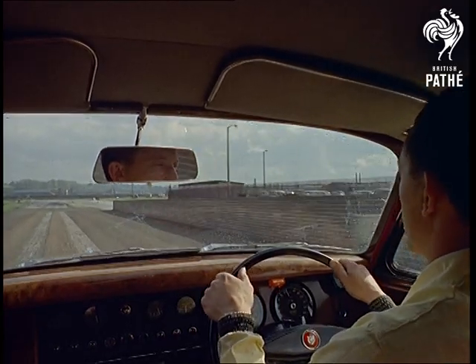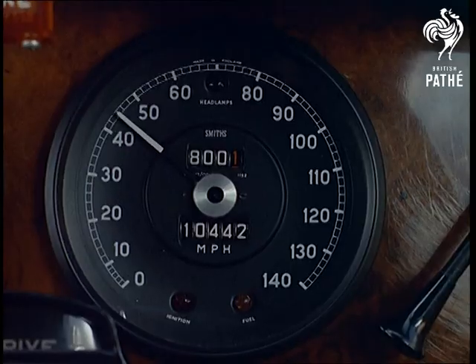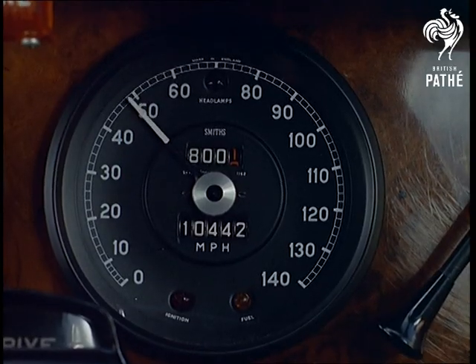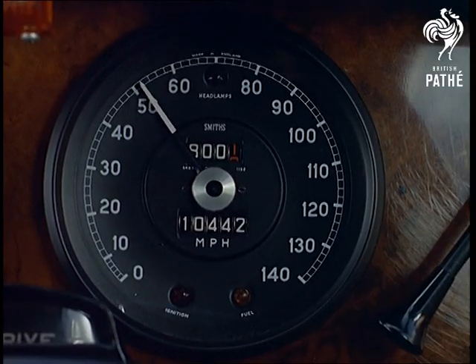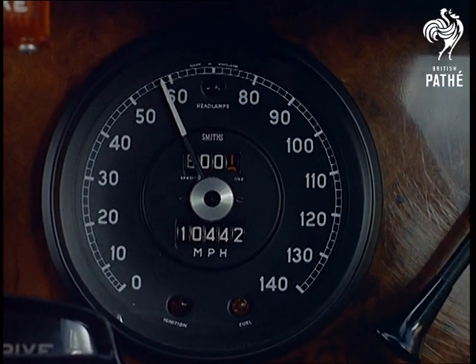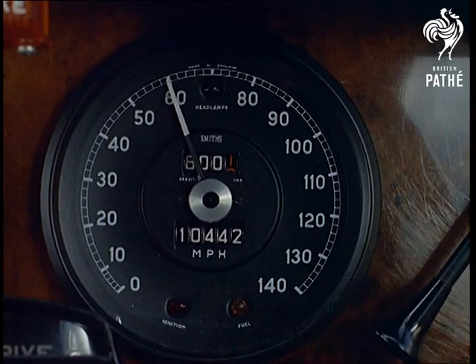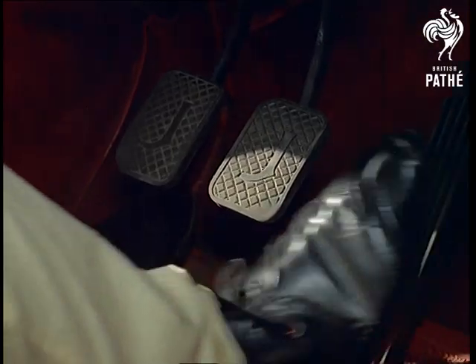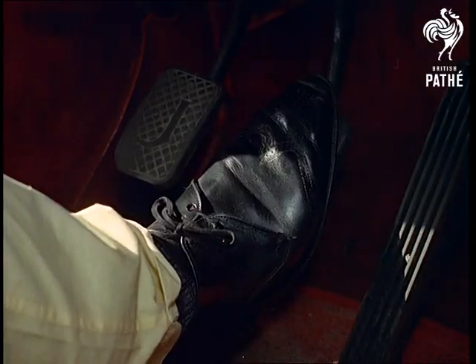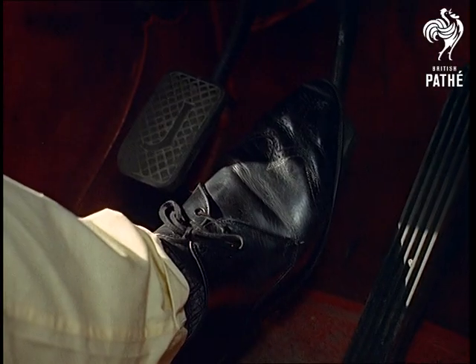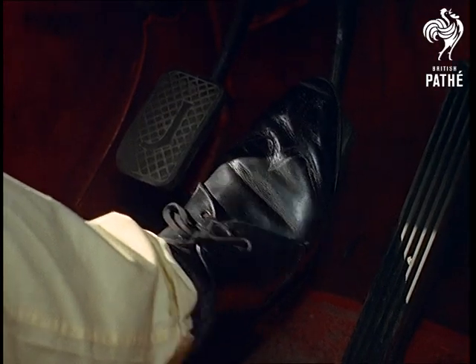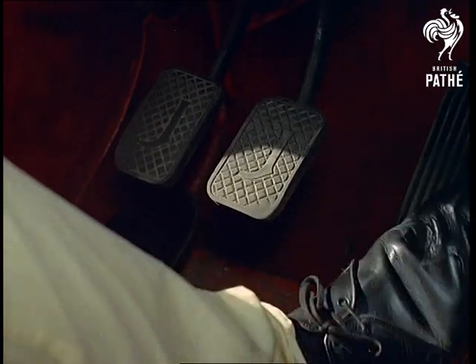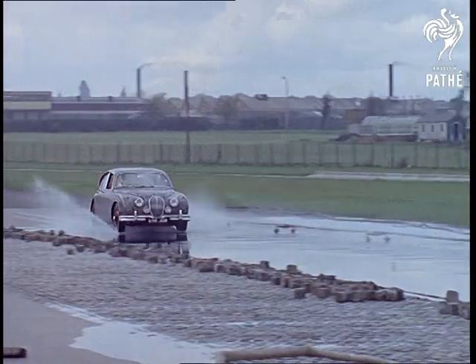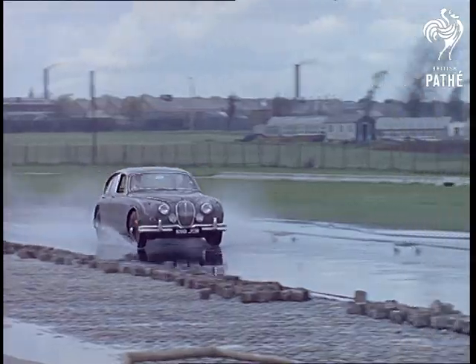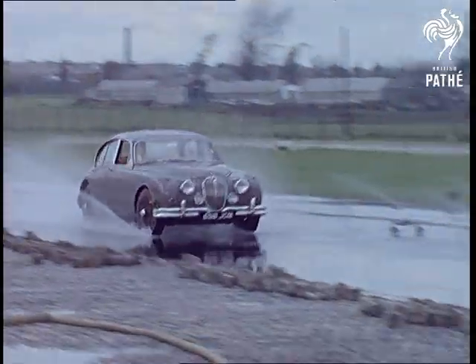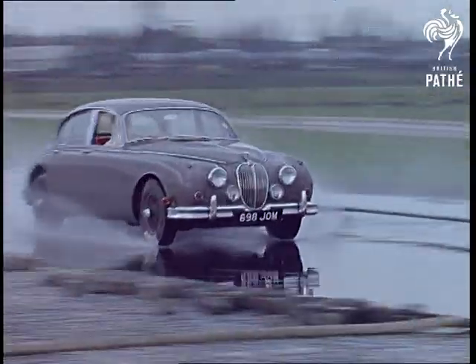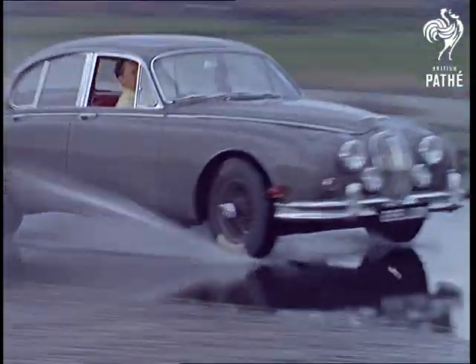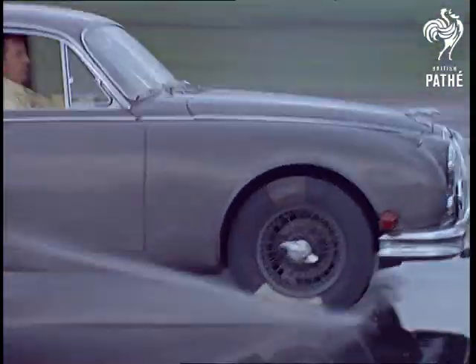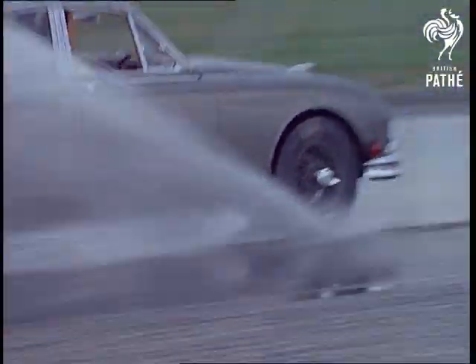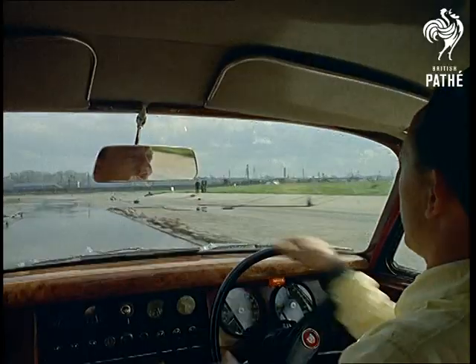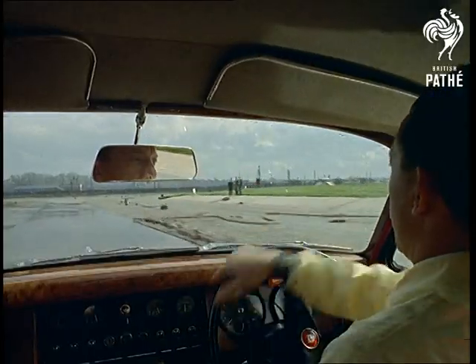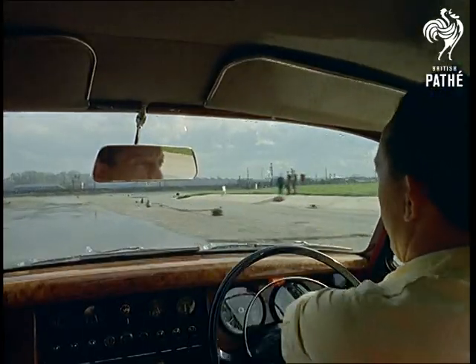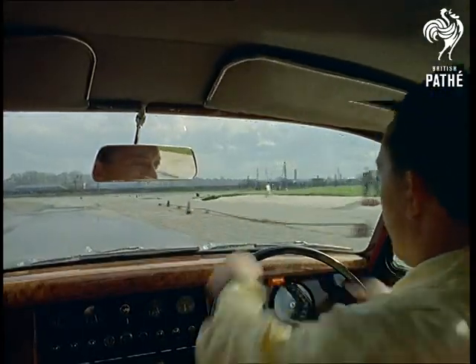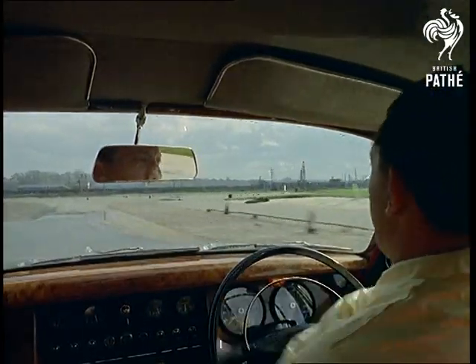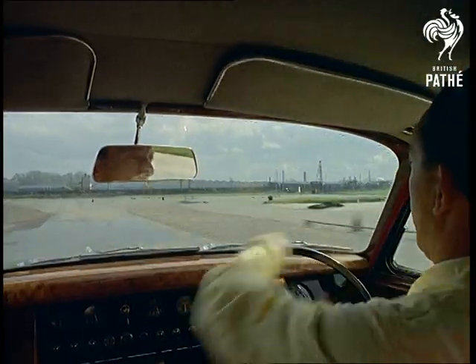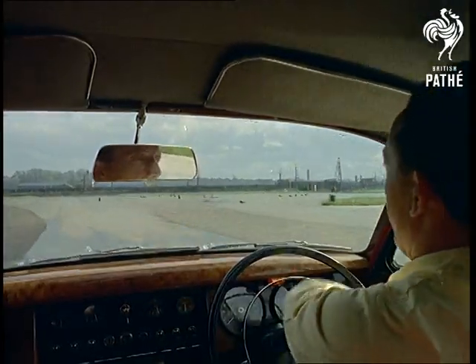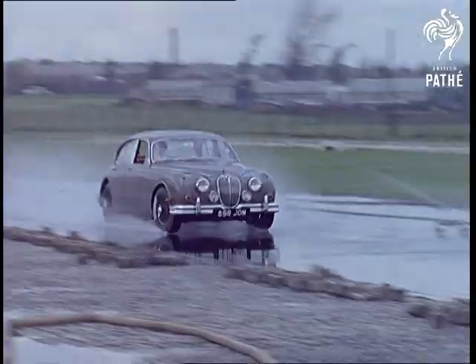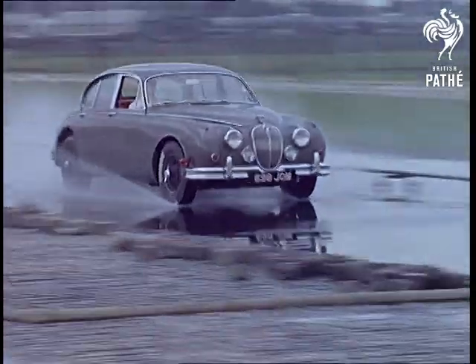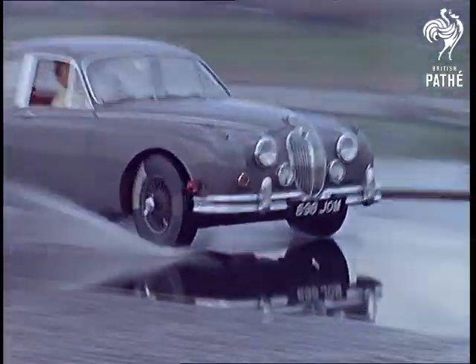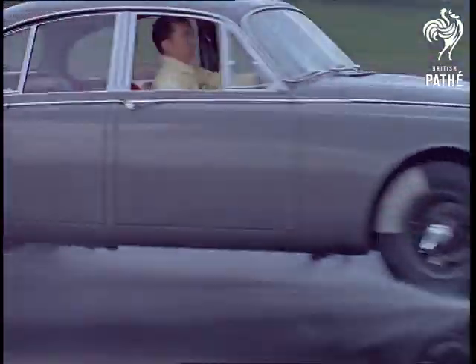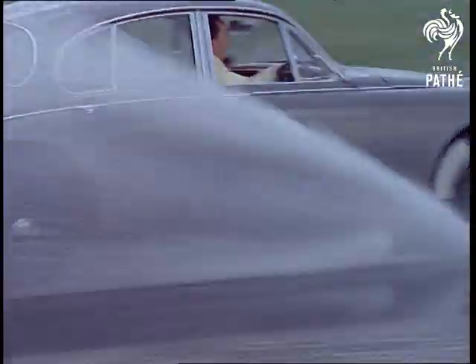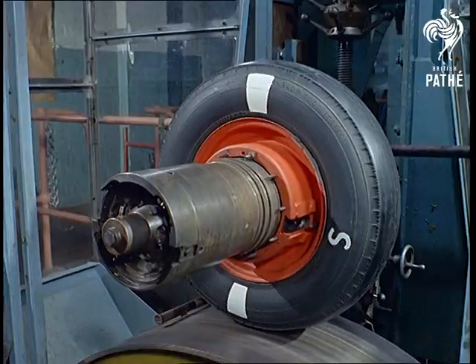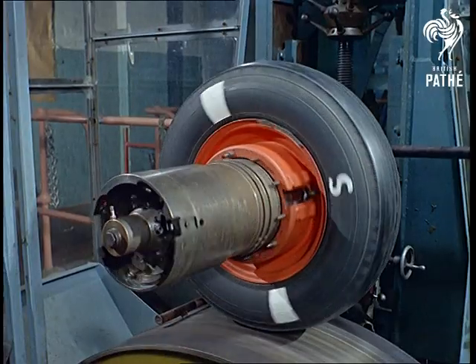The speedometer reads danger. Even the brakes prove useless. This is aquaplaning — that deadly wet weather motoring hazard which tyre manufacturers here at Birmingham are investigating on and off the track.